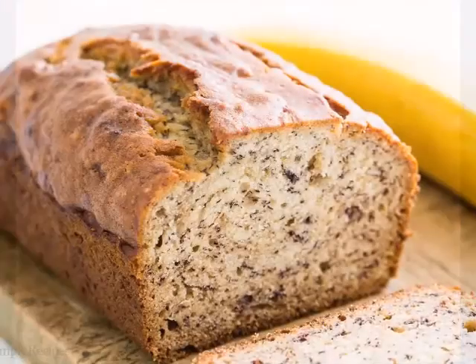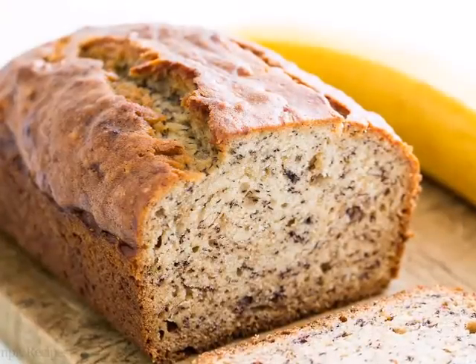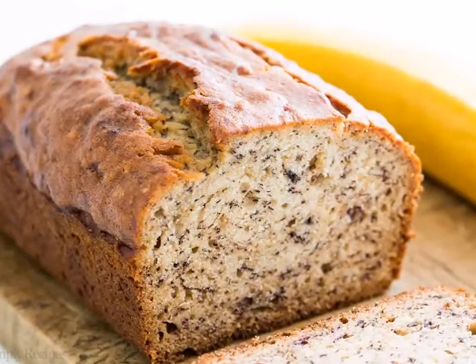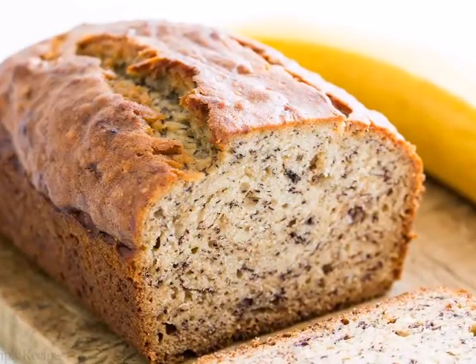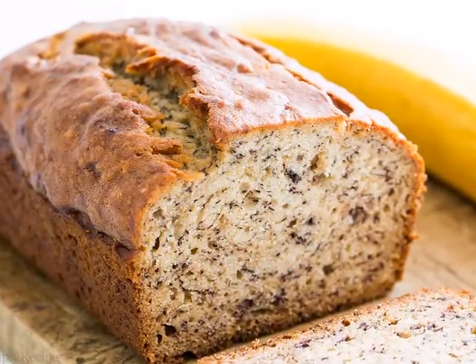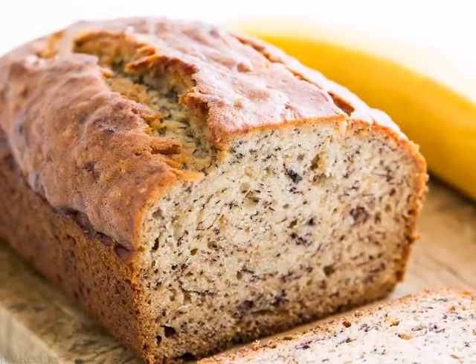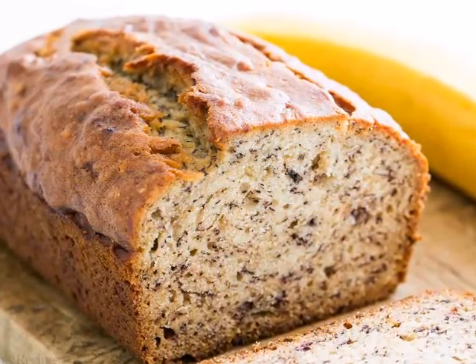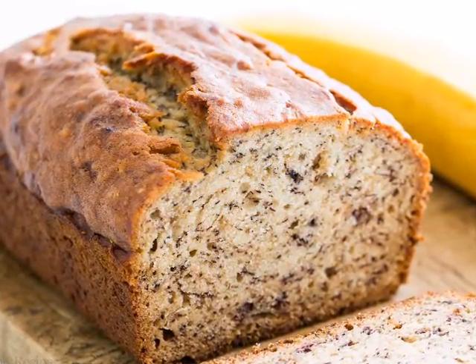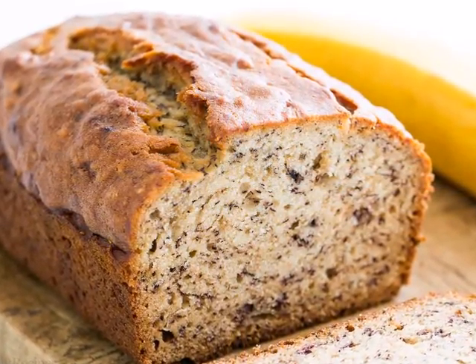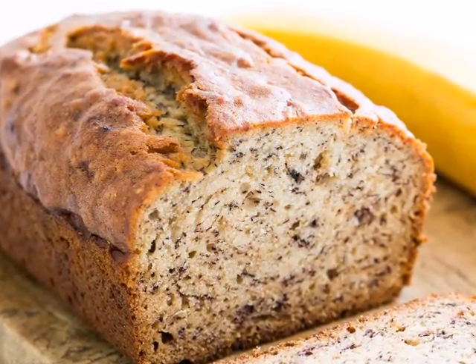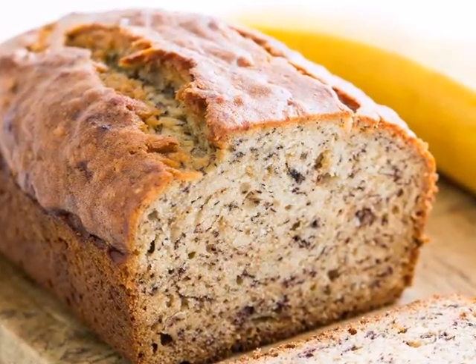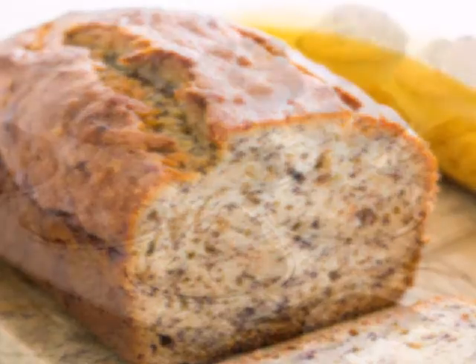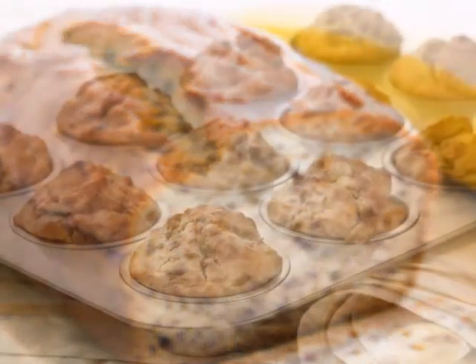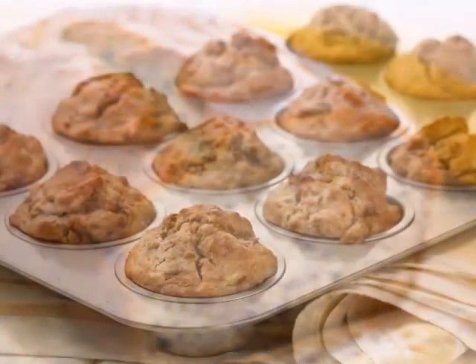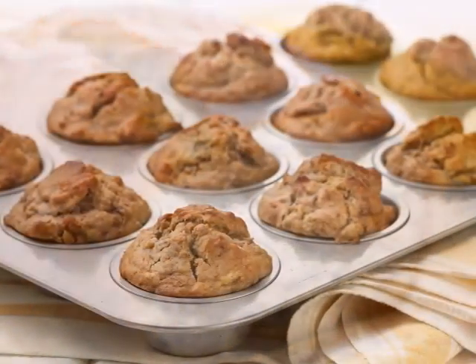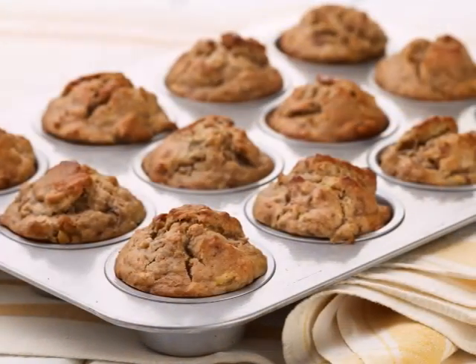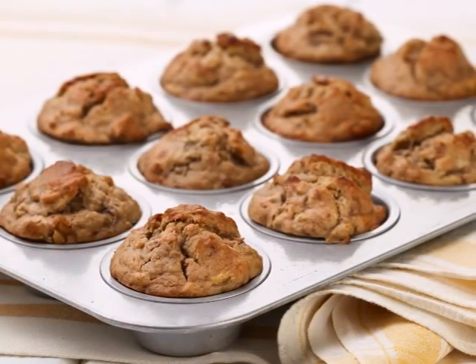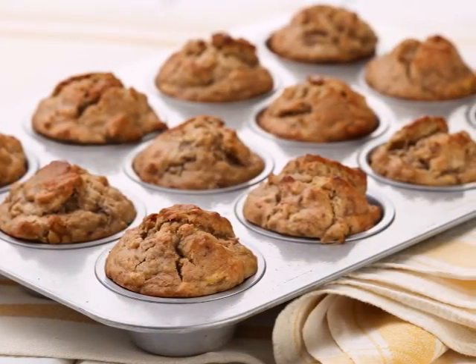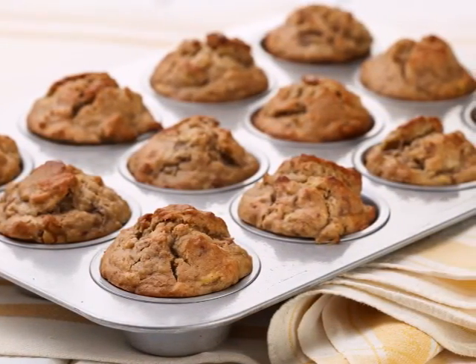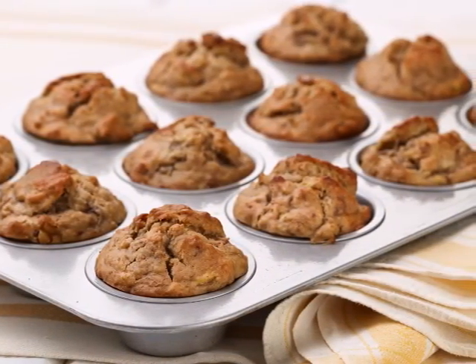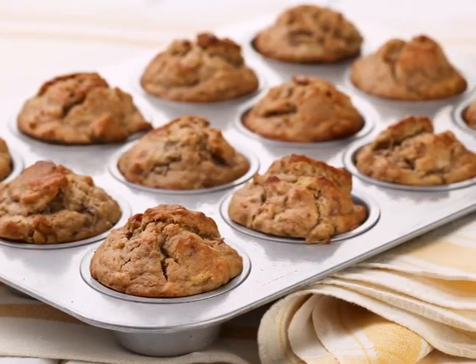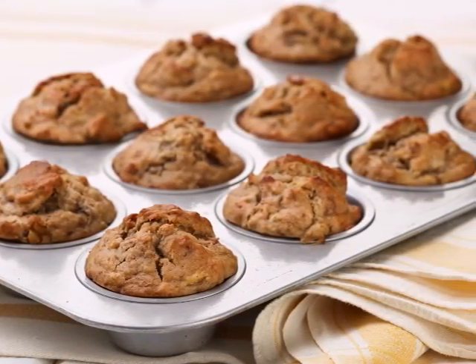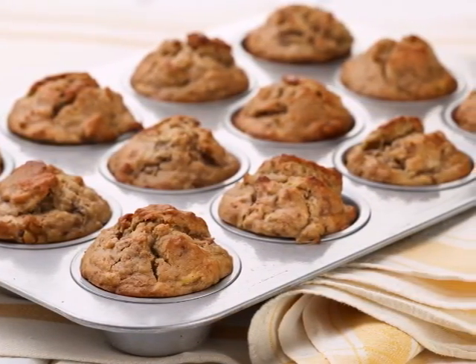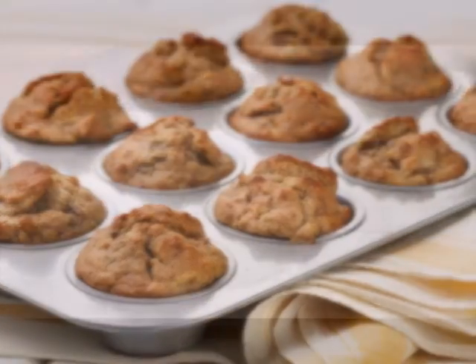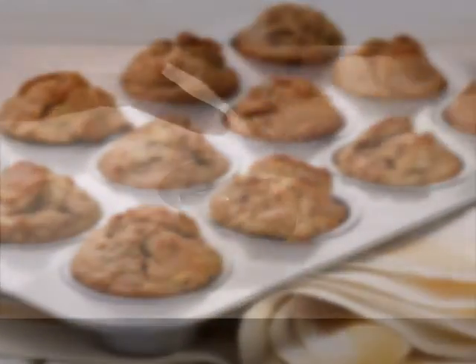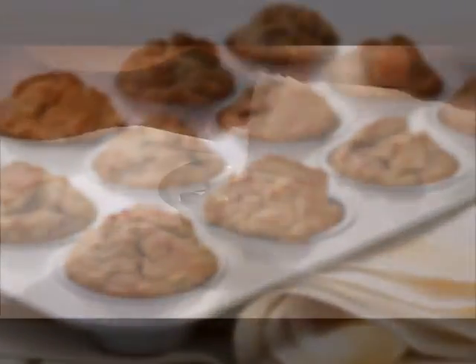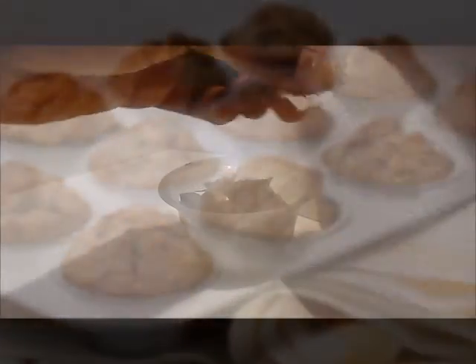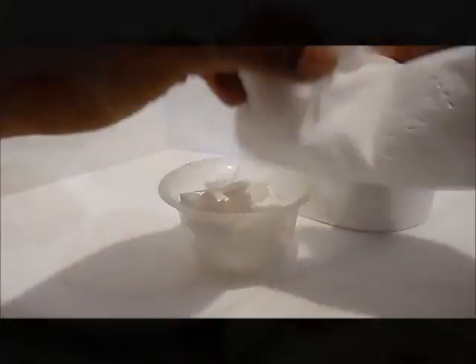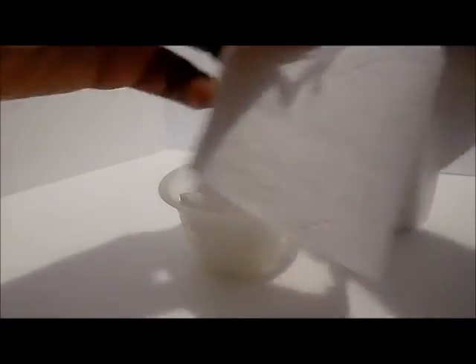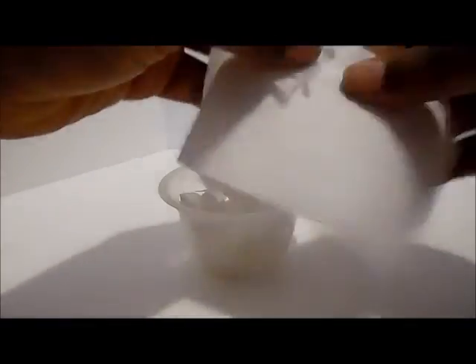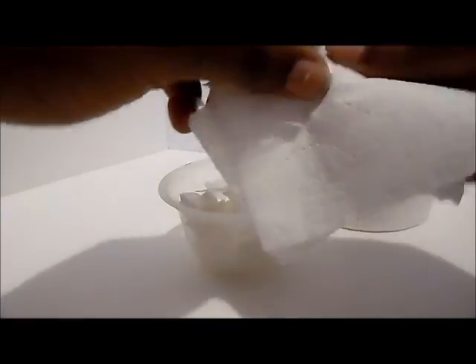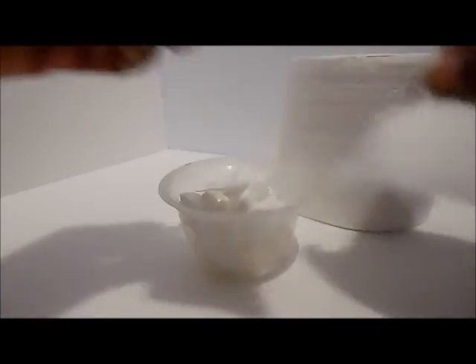I had somebody reach out on our red carpet dials Facebook page and asked me to make banana bread. I was really stumped, but I think I figured out how to do it. I like how it turns out.